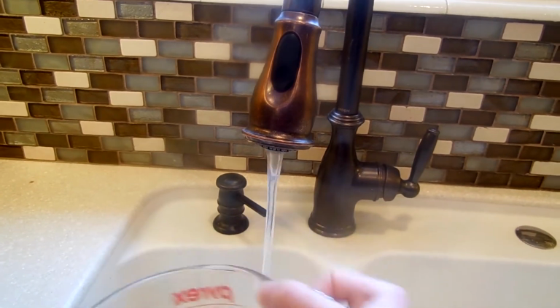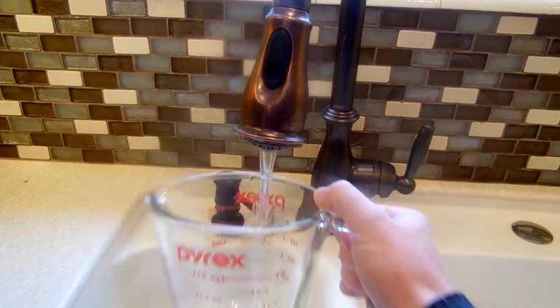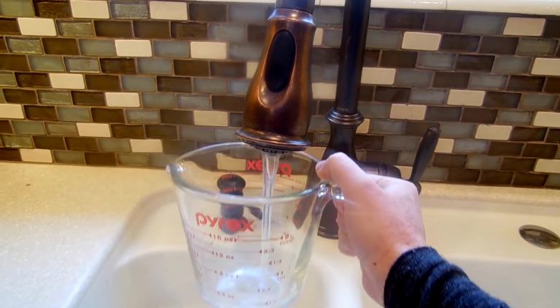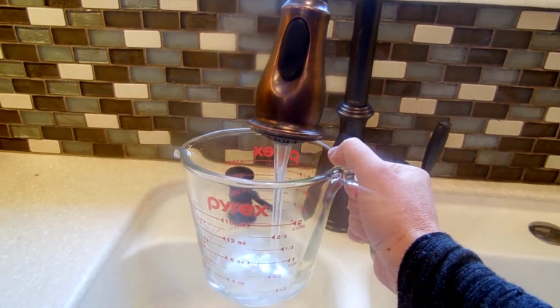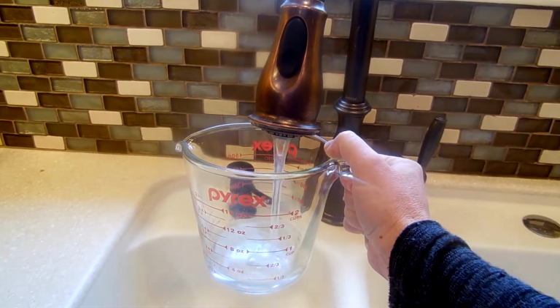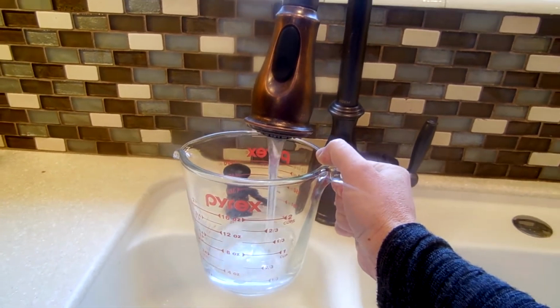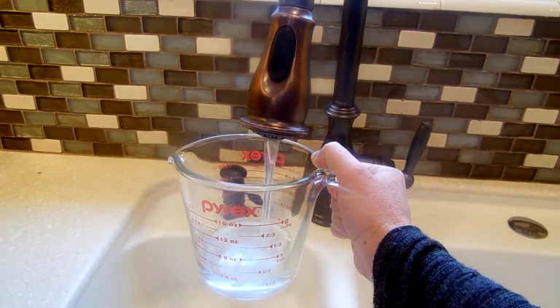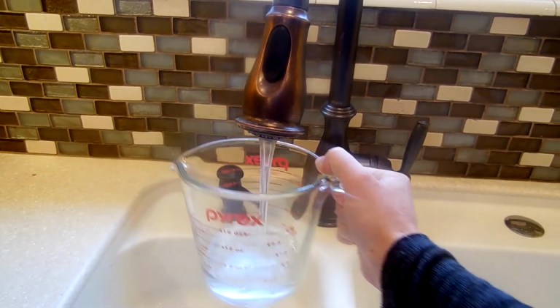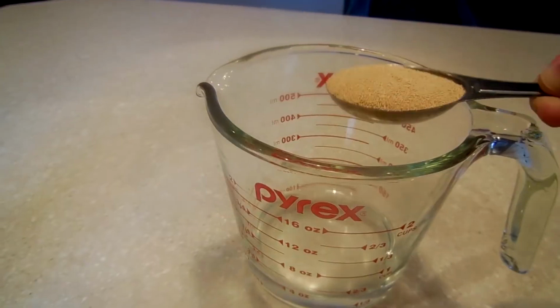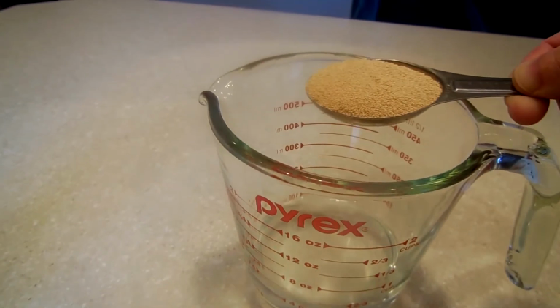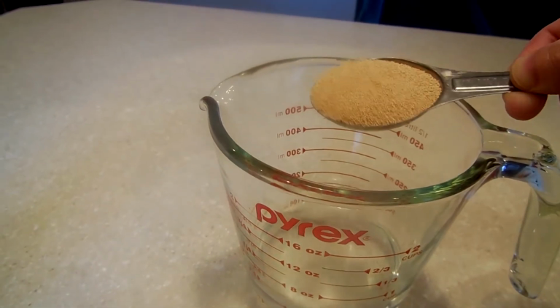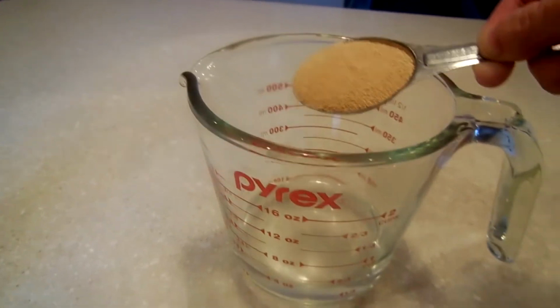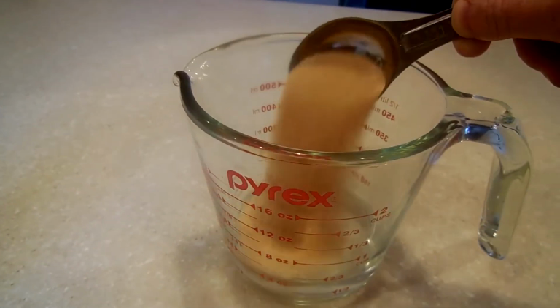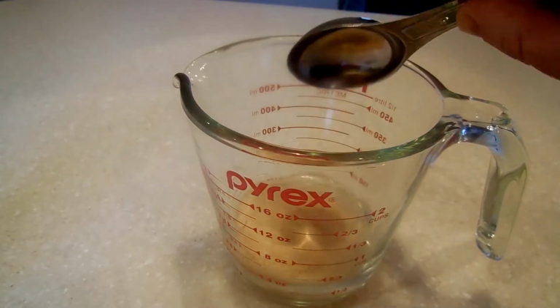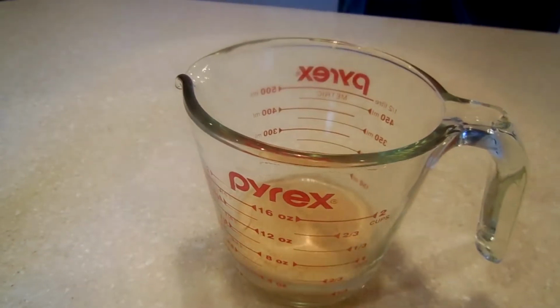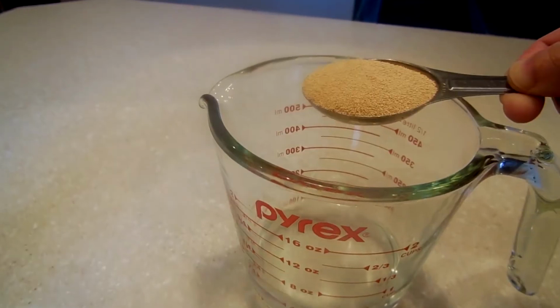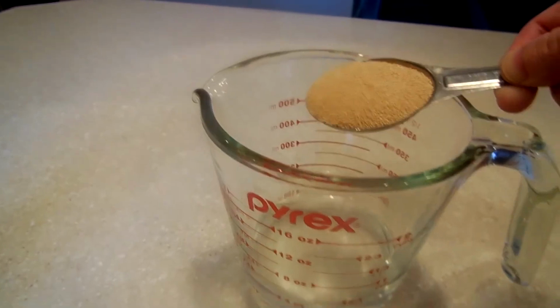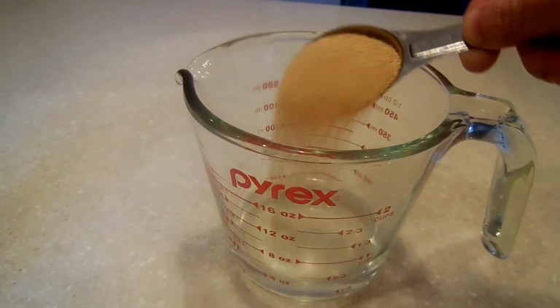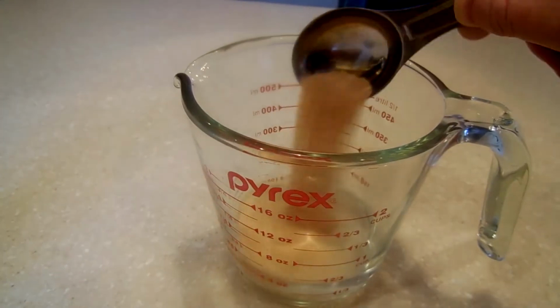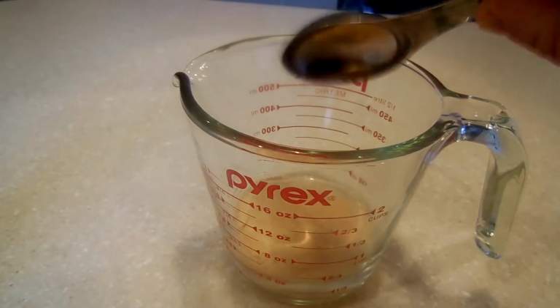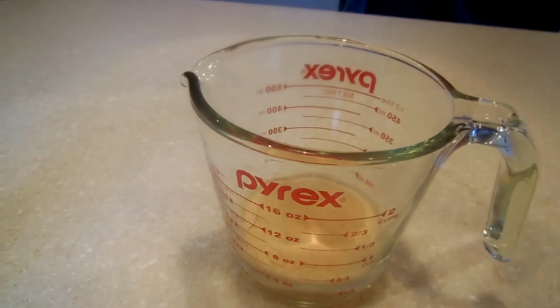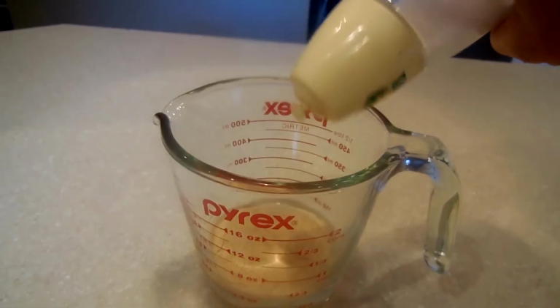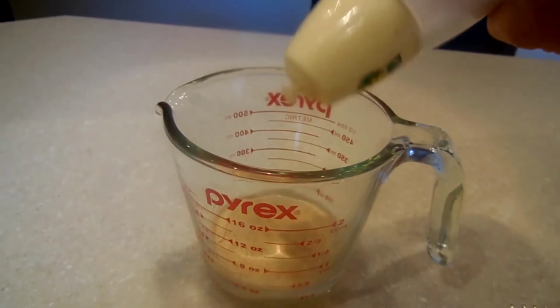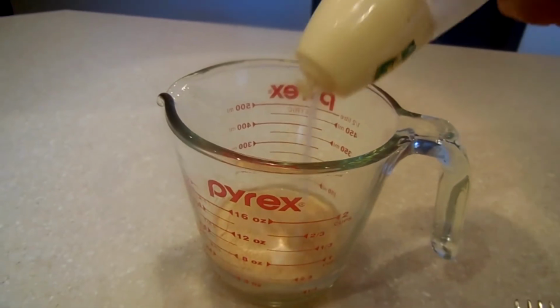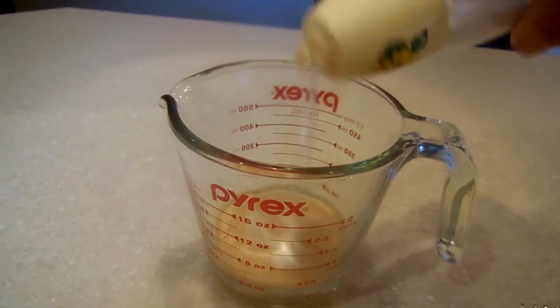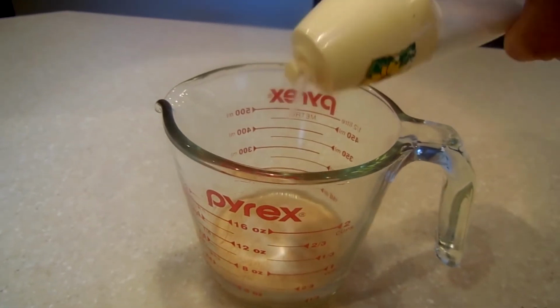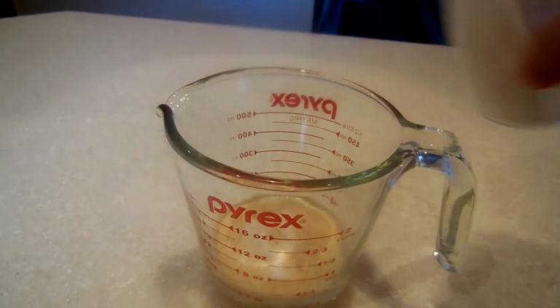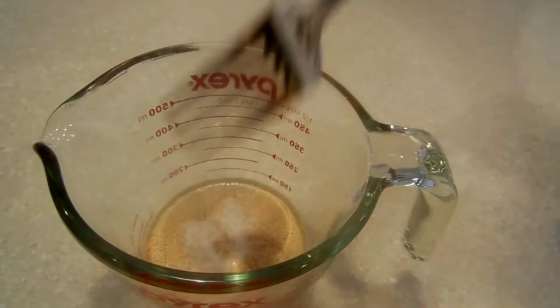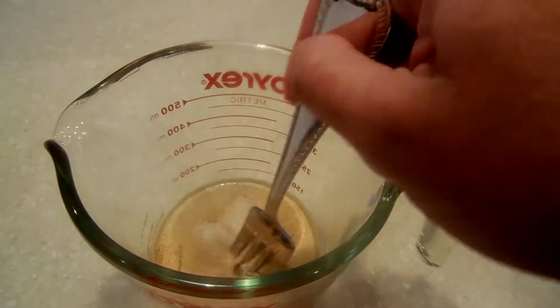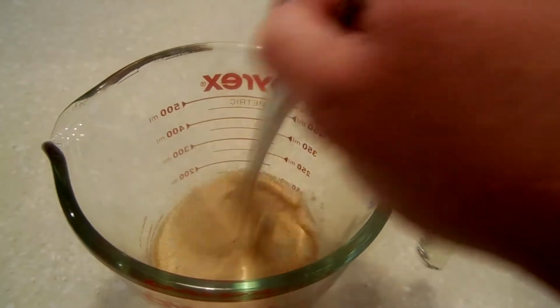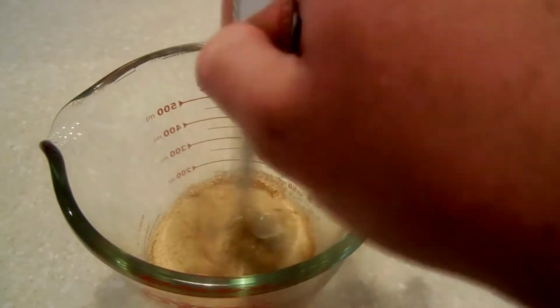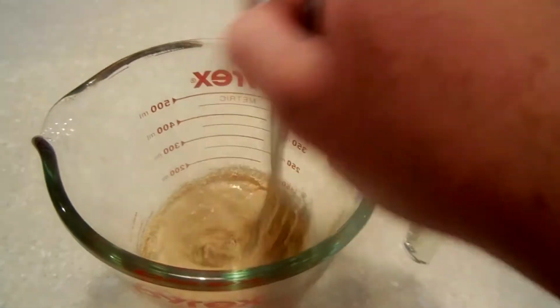Then add your 2 tablespoons of yeast and a little bit of sugar — about a teaspoon. Mix that all together and let it raise for 10 to 15 minutes.